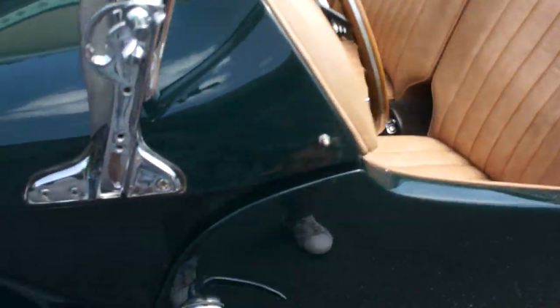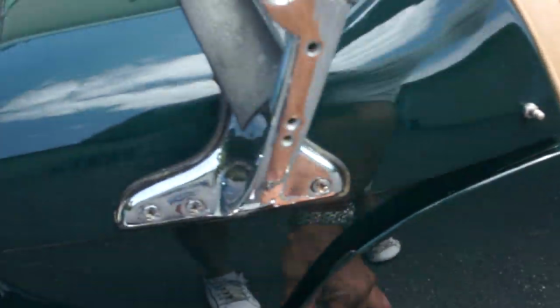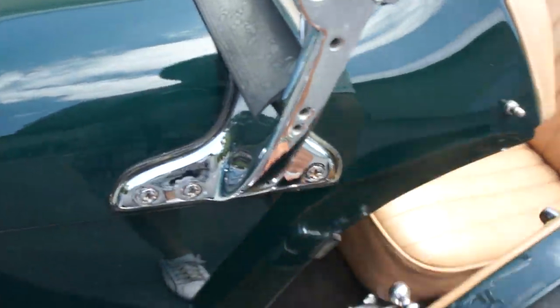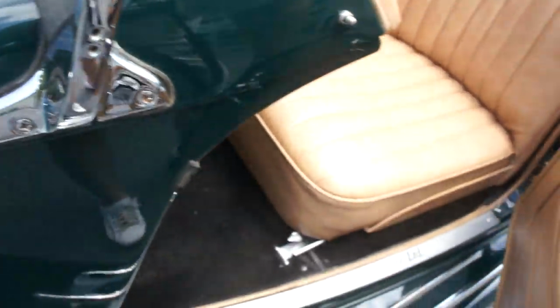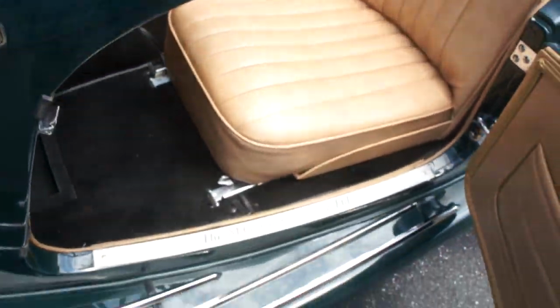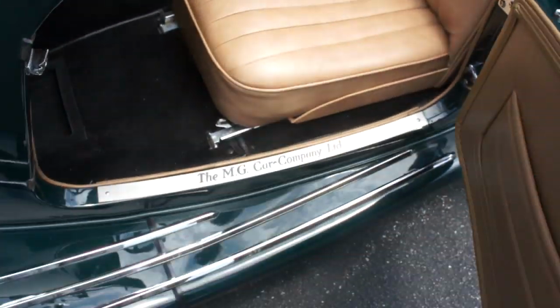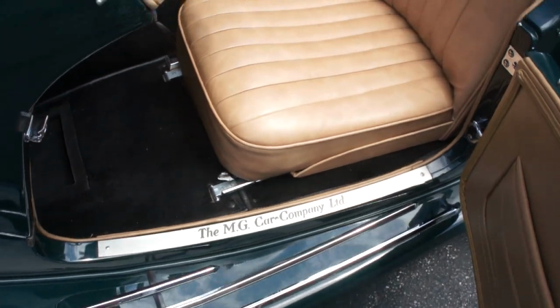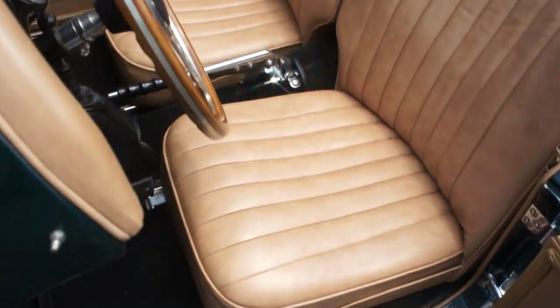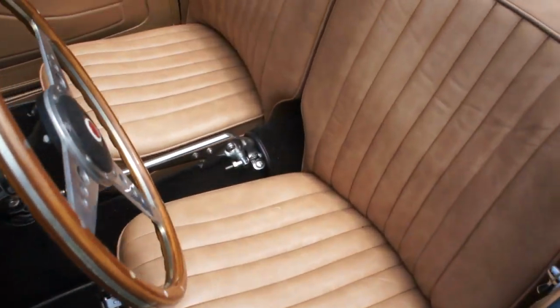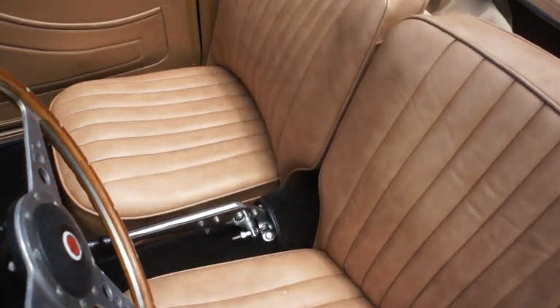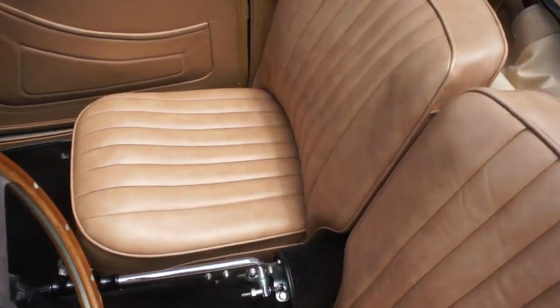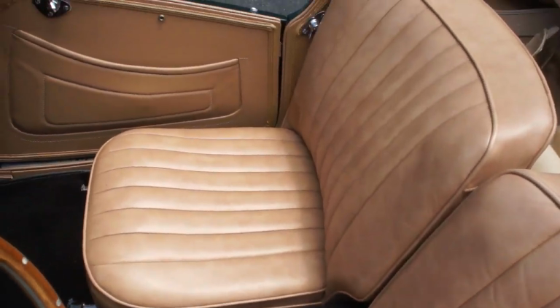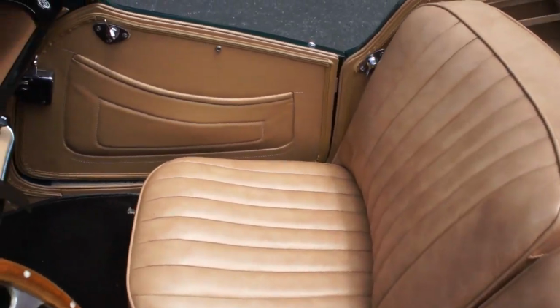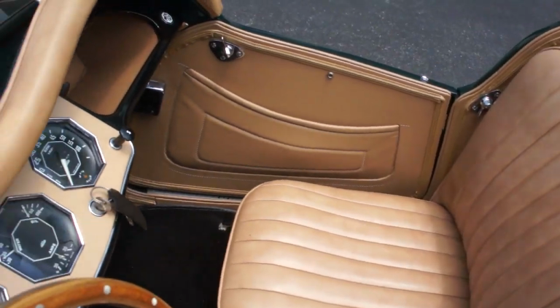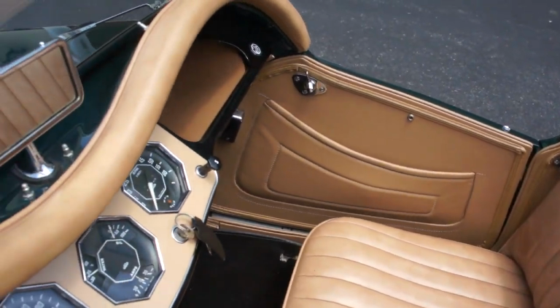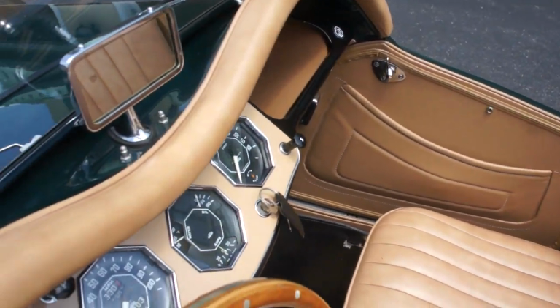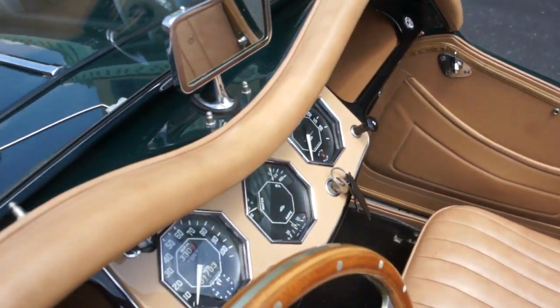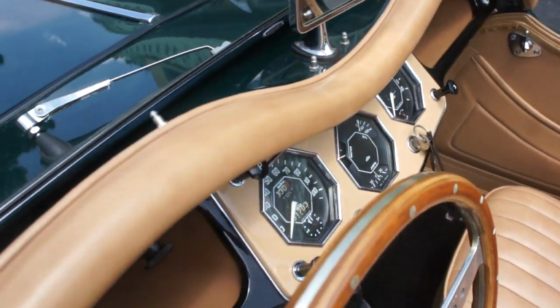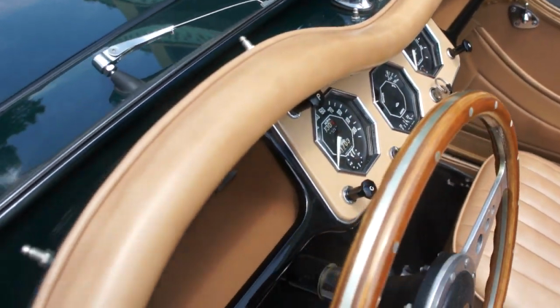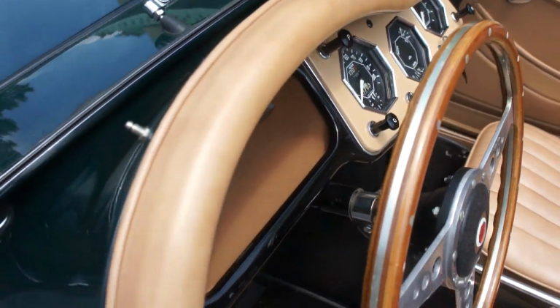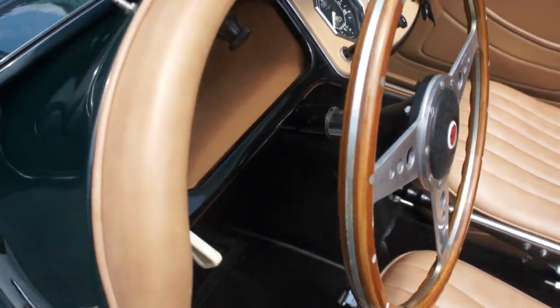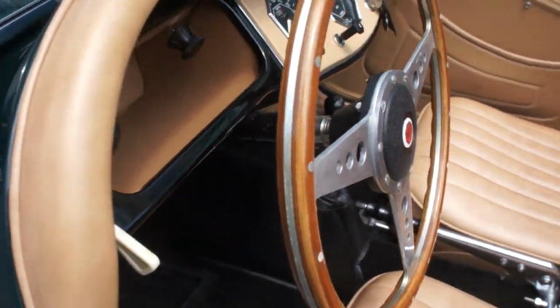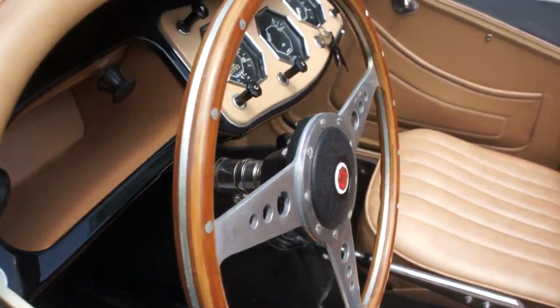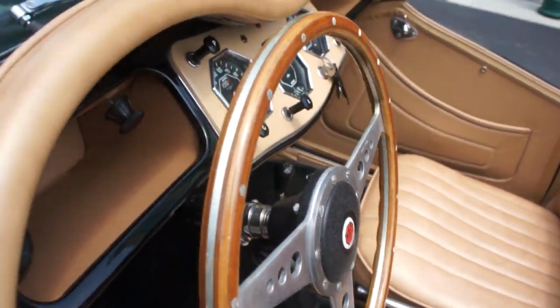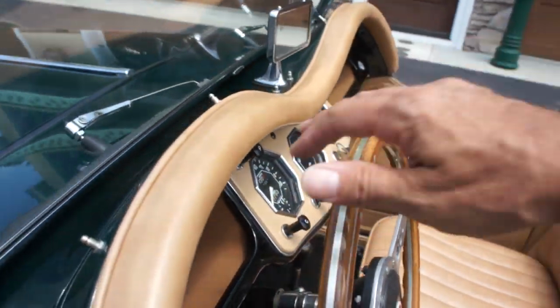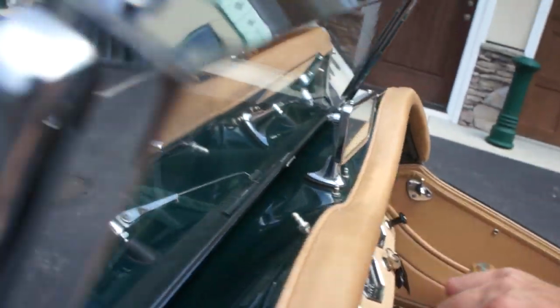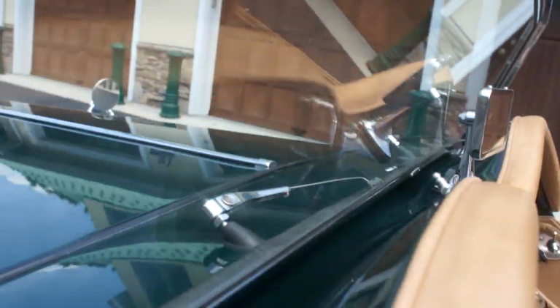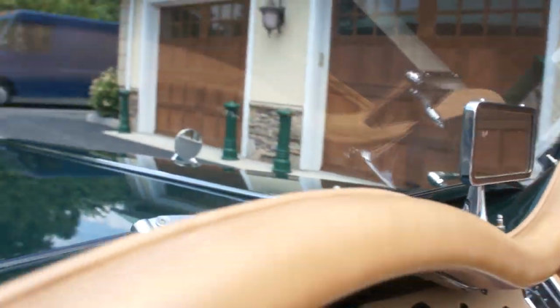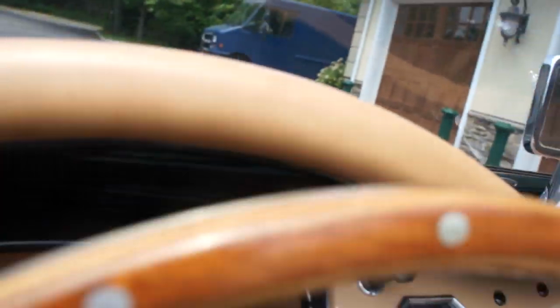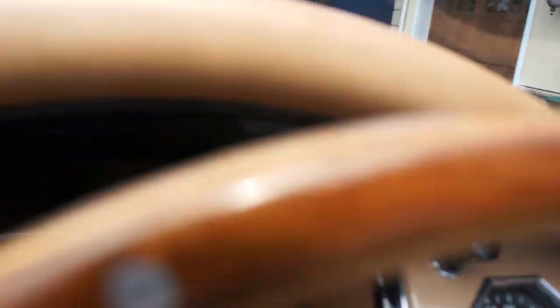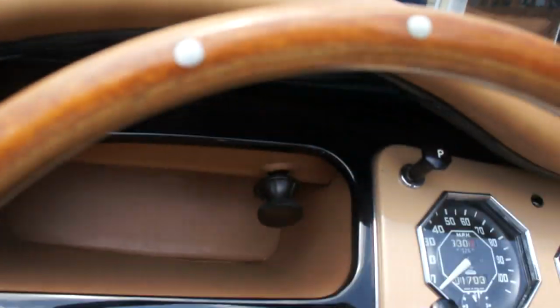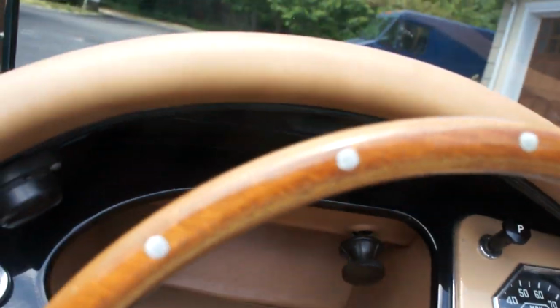Got the suicide doors. Pretty cool. And beautiful. 100% restored. Fun little car, too.